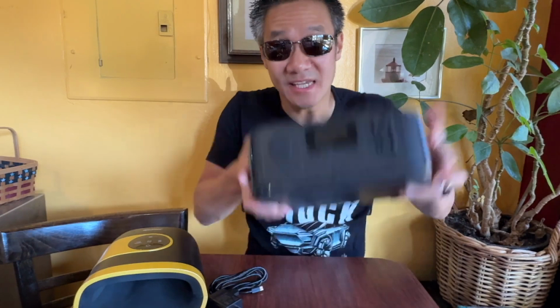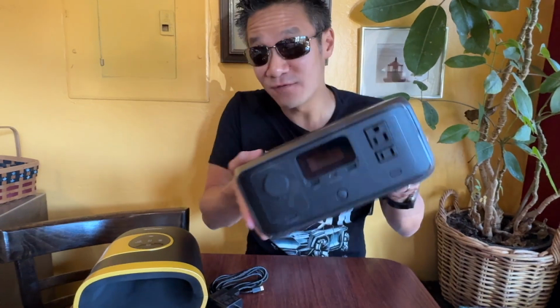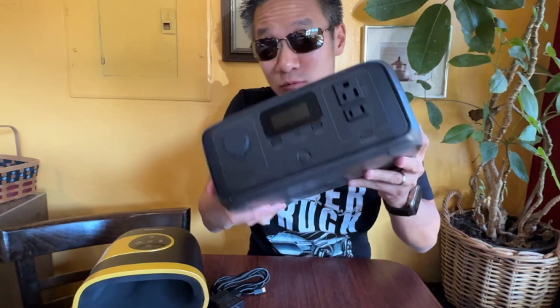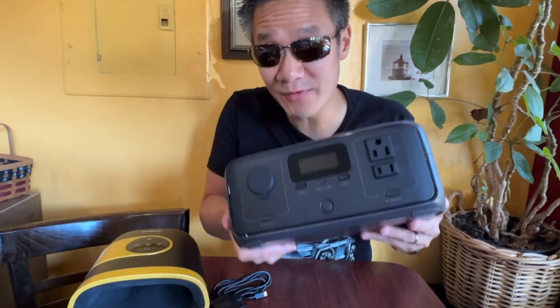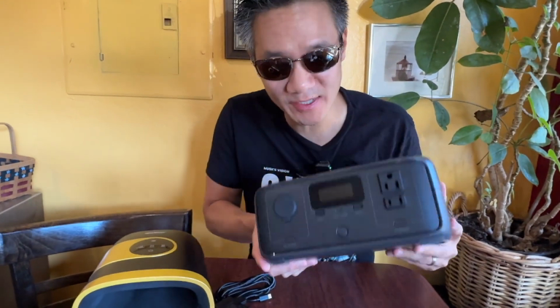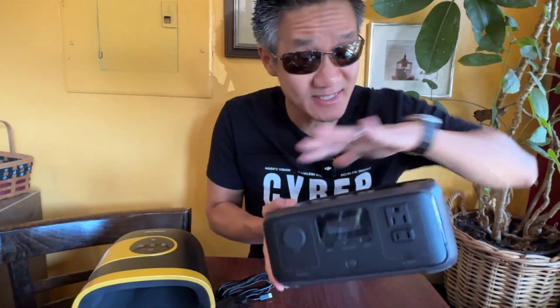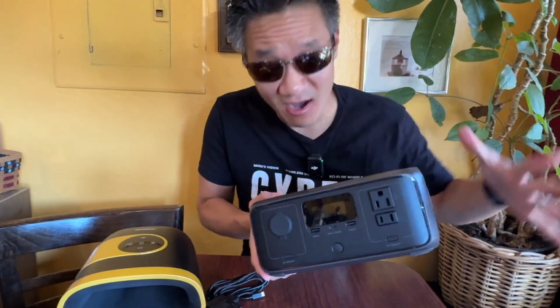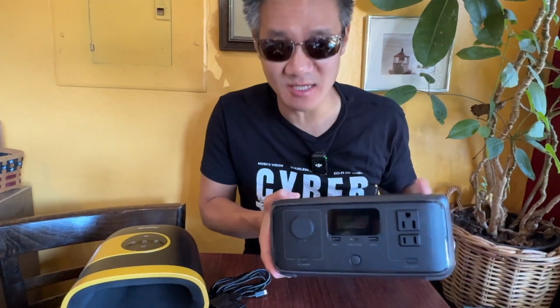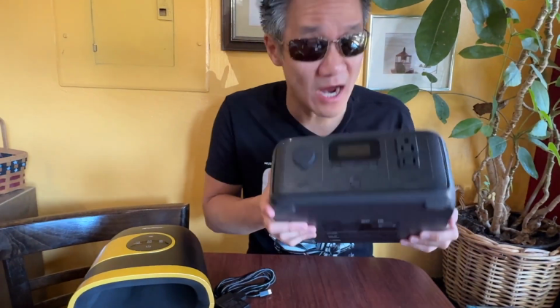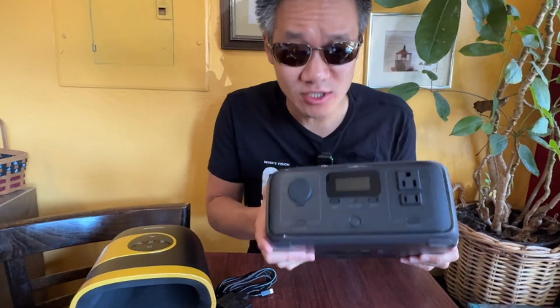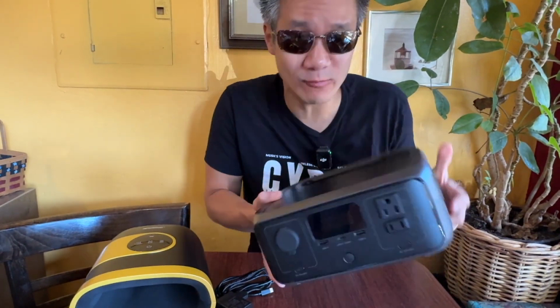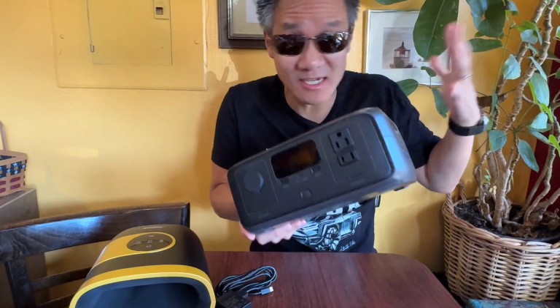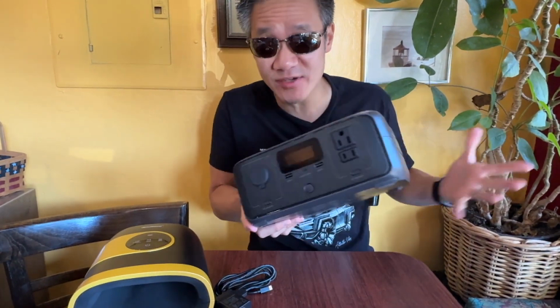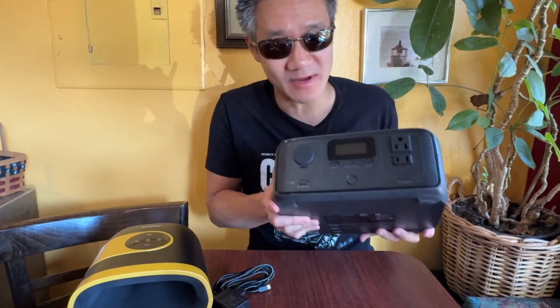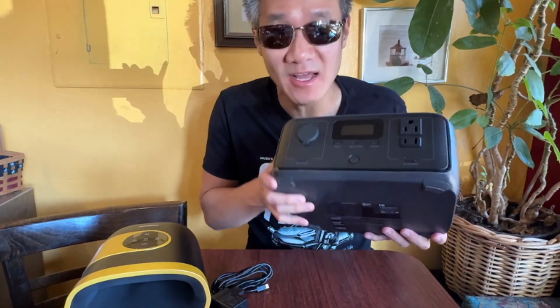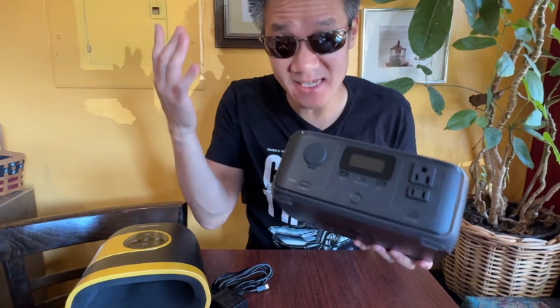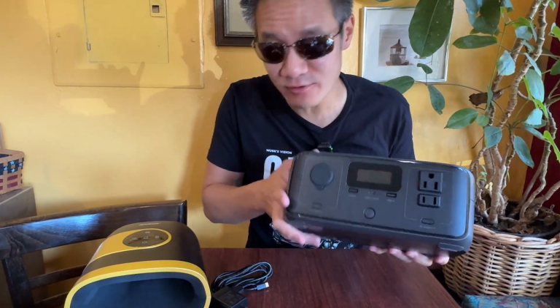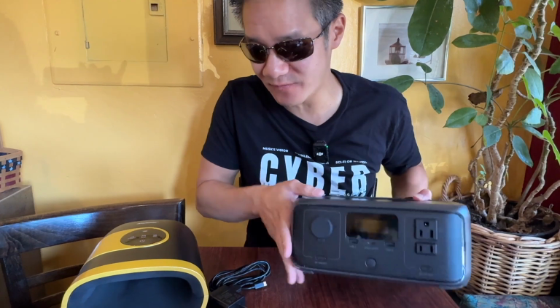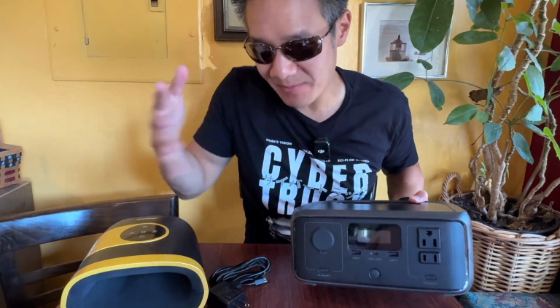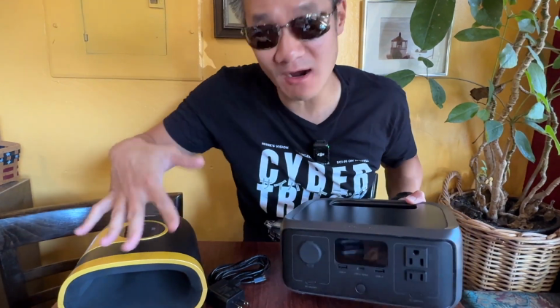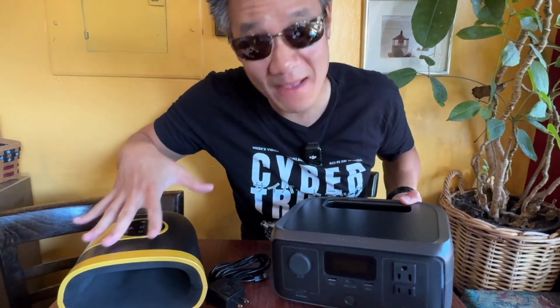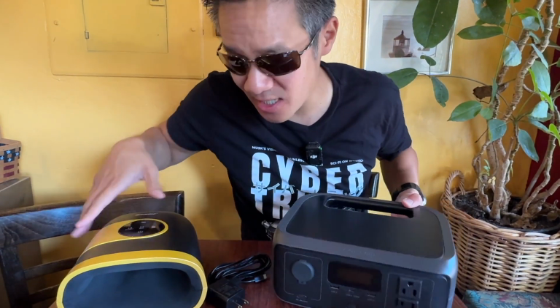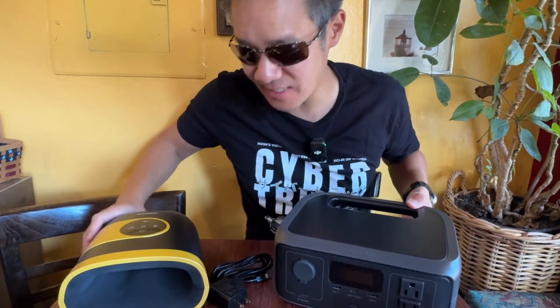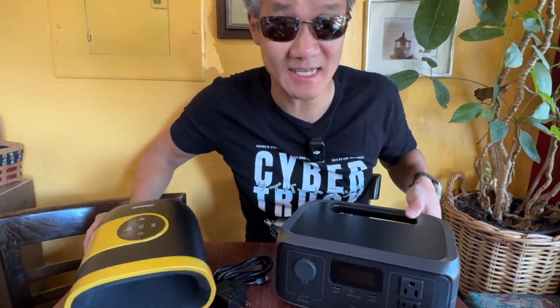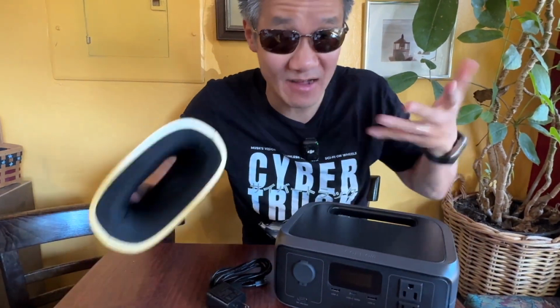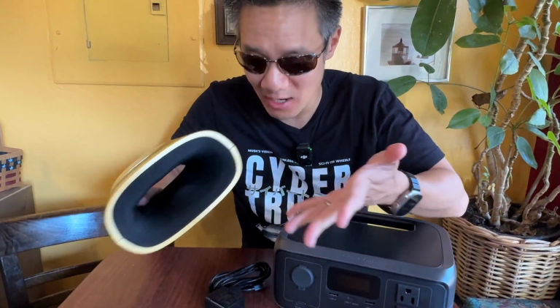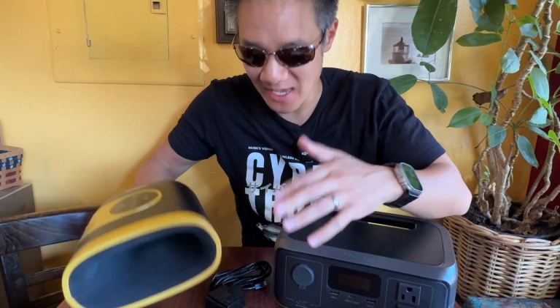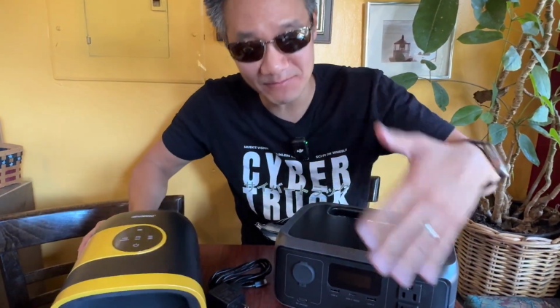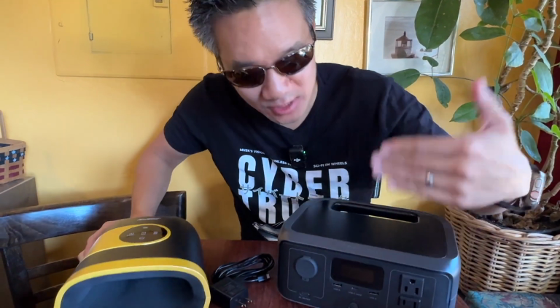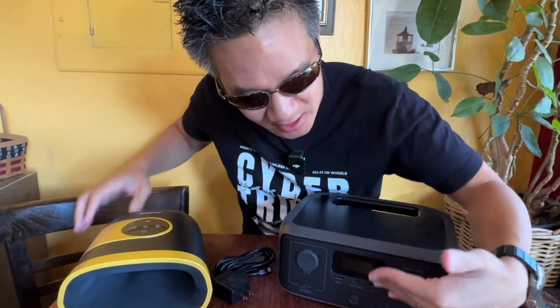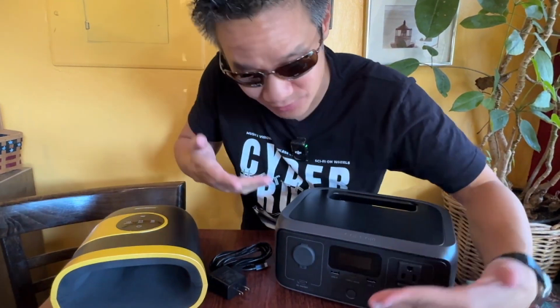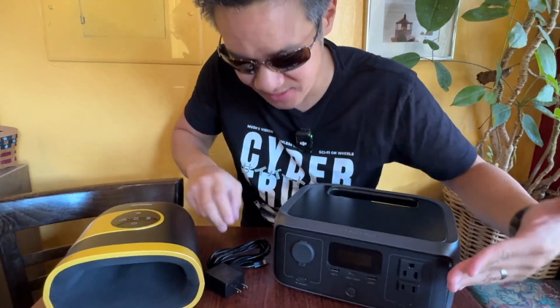The EcoFlow River 3 — this thing is awesome. Wherever you go, we're at a coffee shop right now, and it's so useful because our hand massager right here is out of power, and the best way to charge it is through this thing.